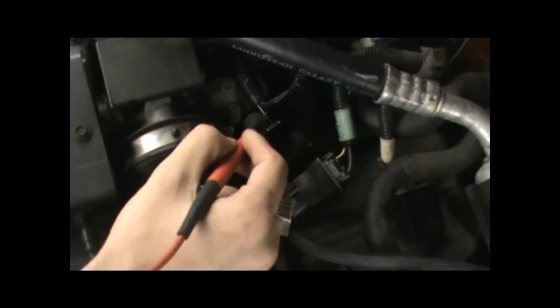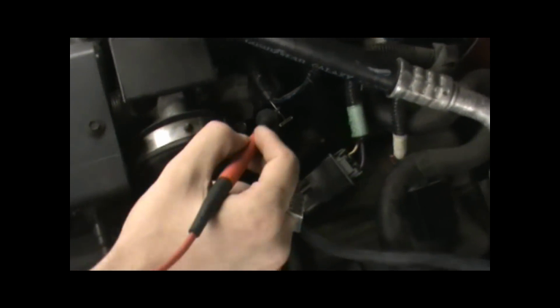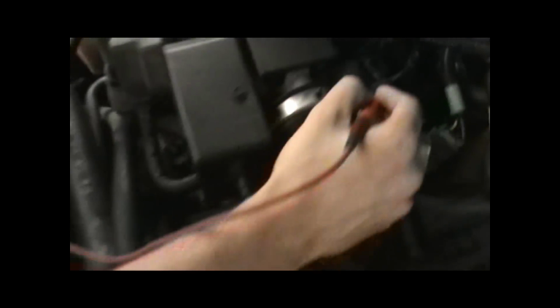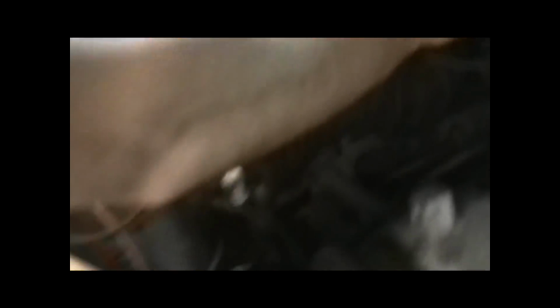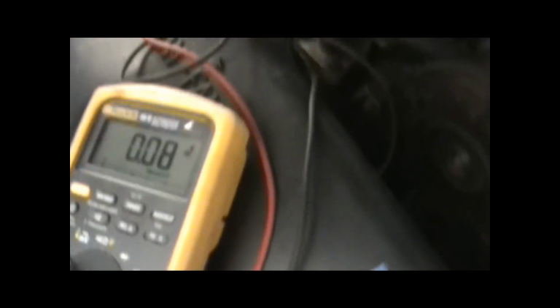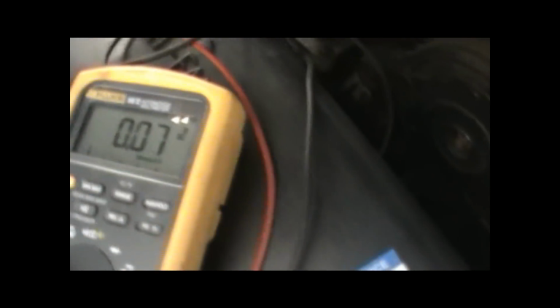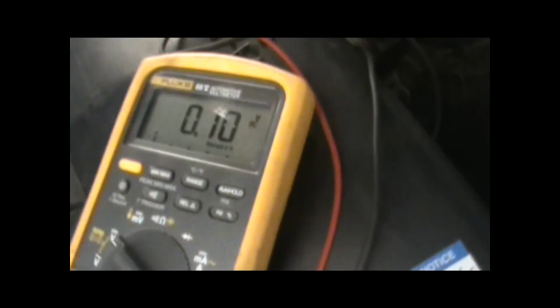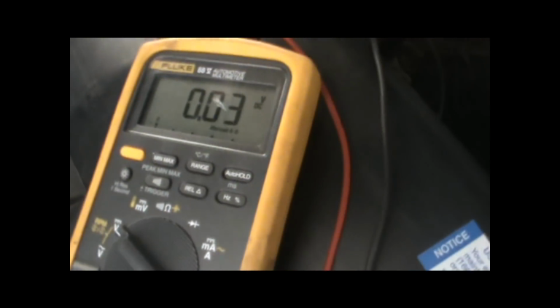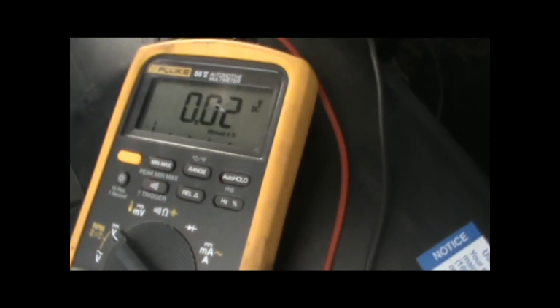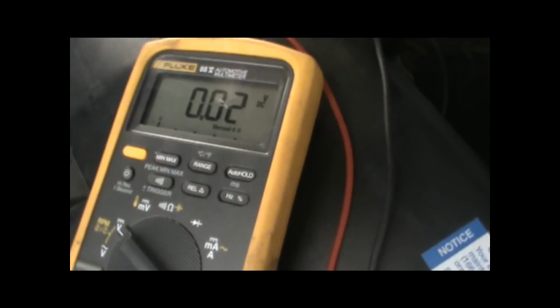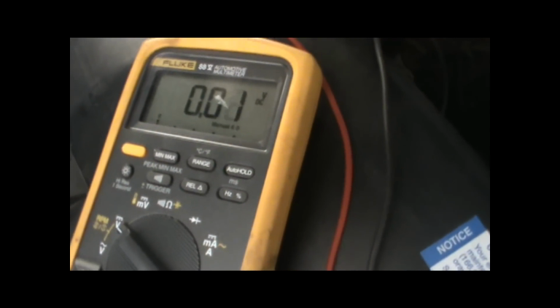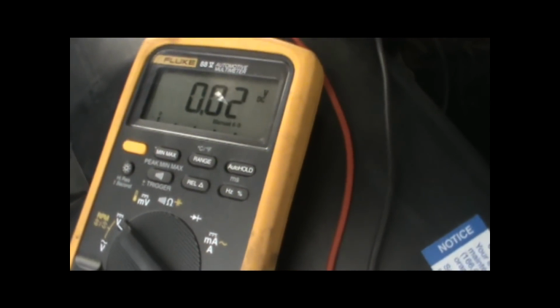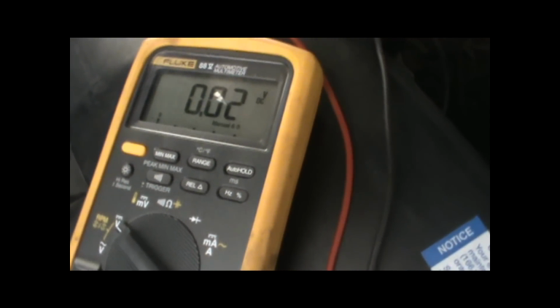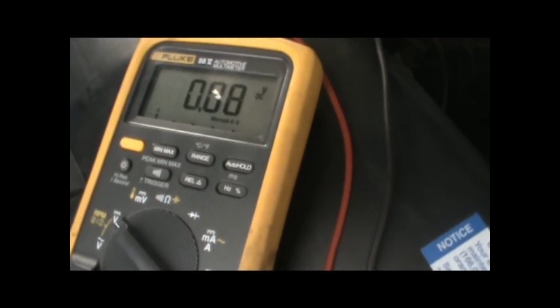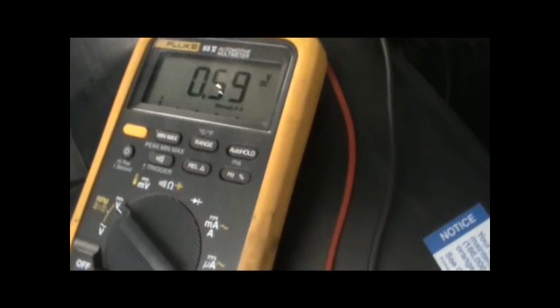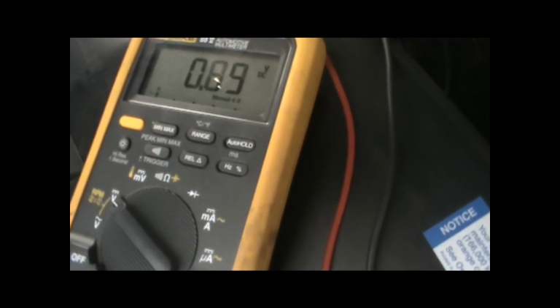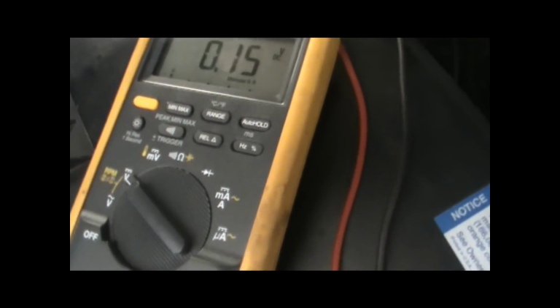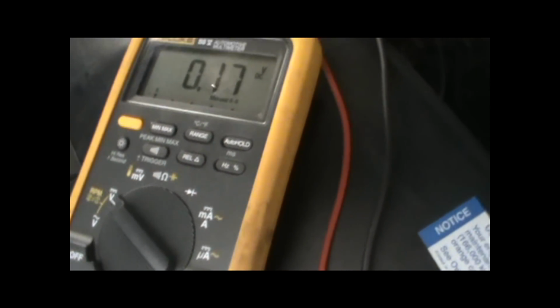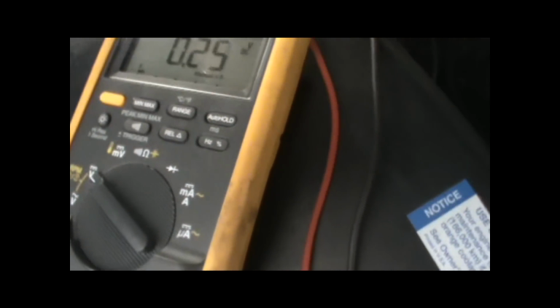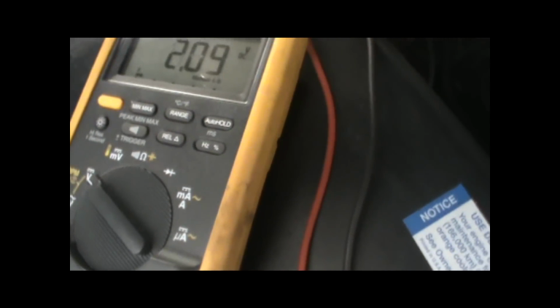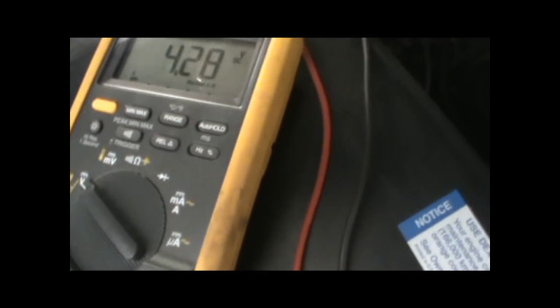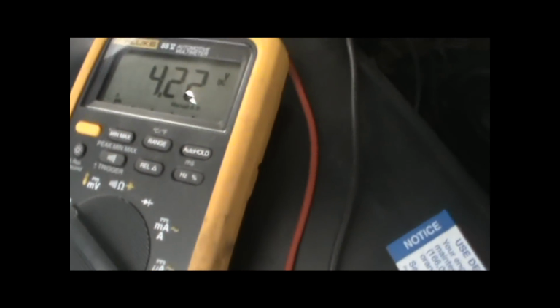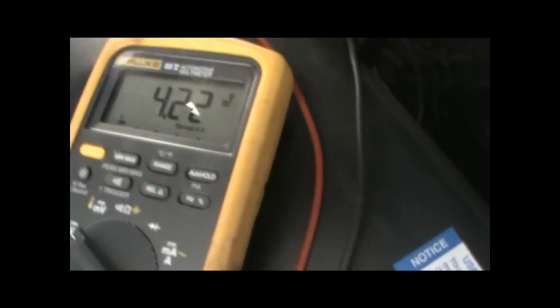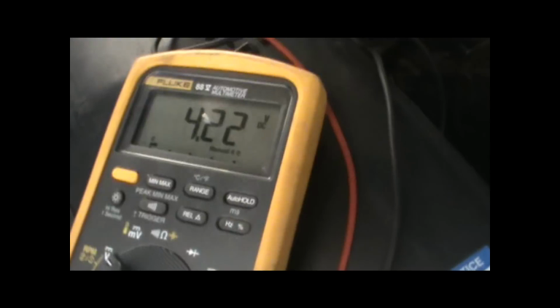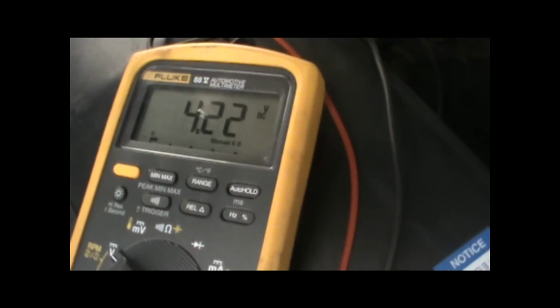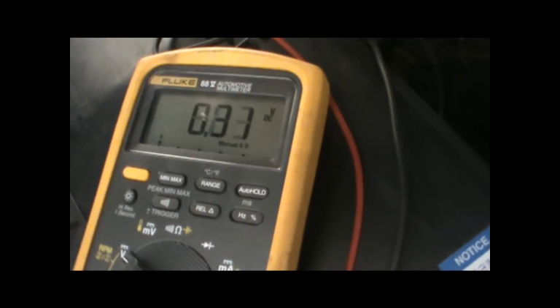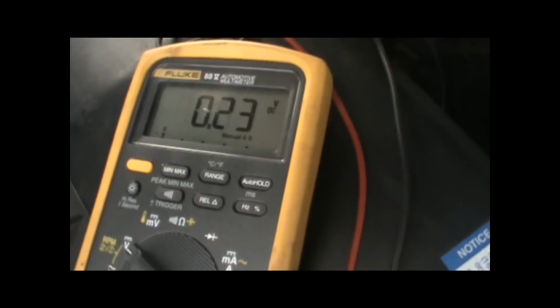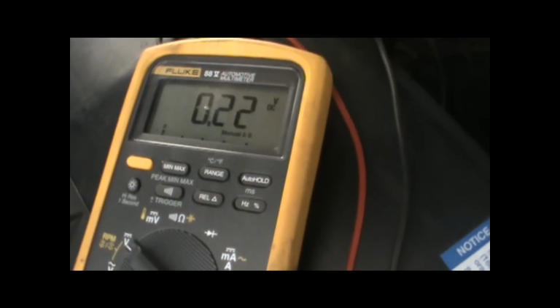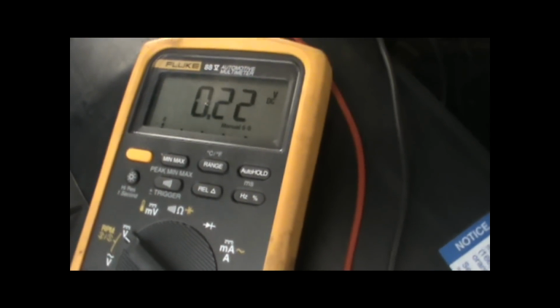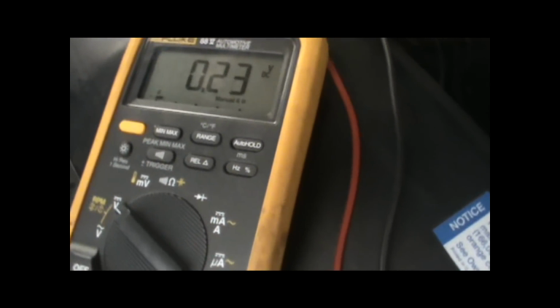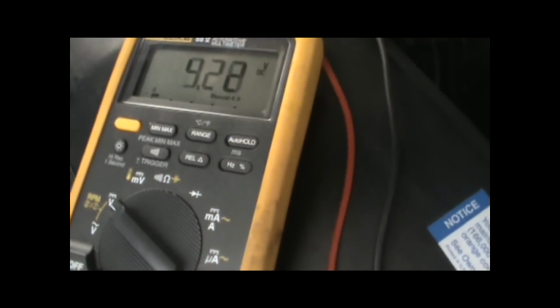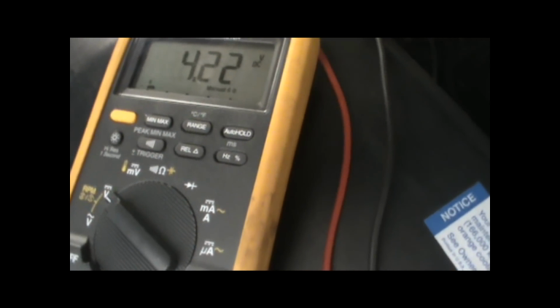All right, now look at the sensor, or the signal, and you should see — is it all the way open throttle? There we go. As you can see, we jumped all the way to 4.2 volts.